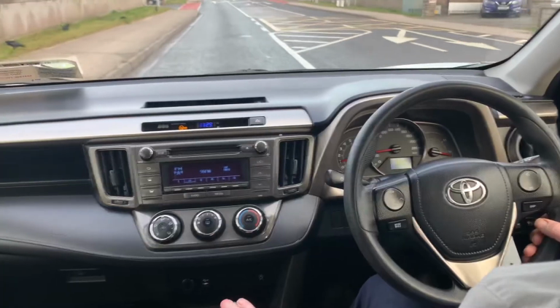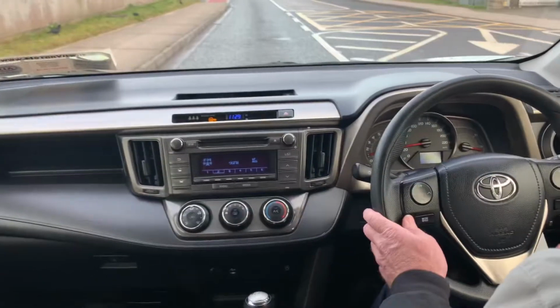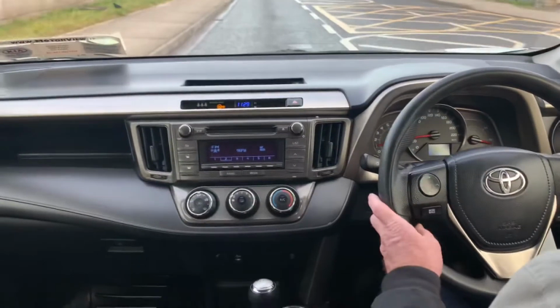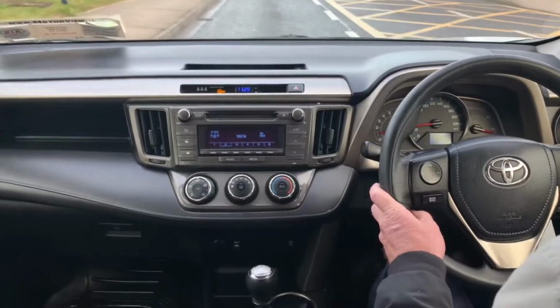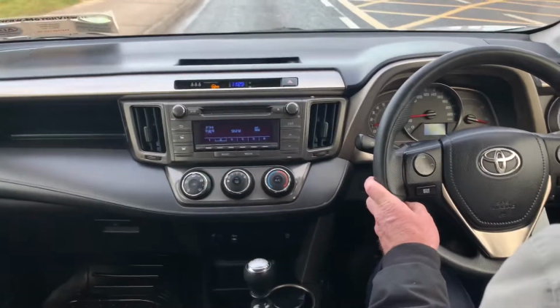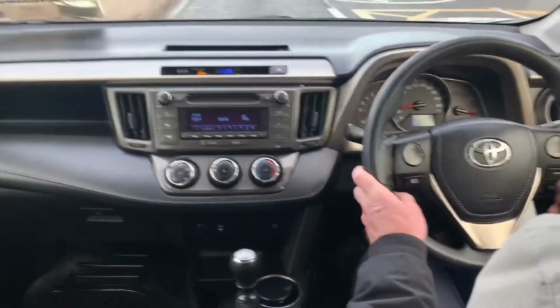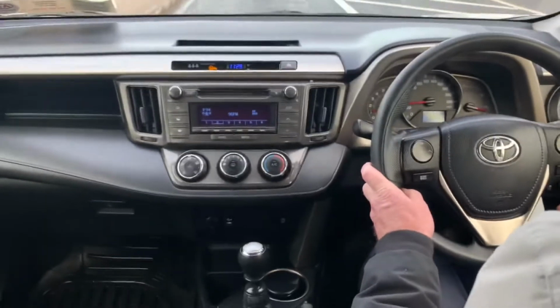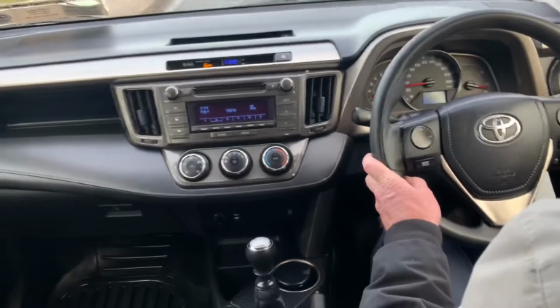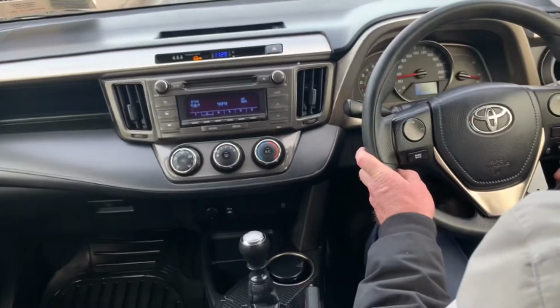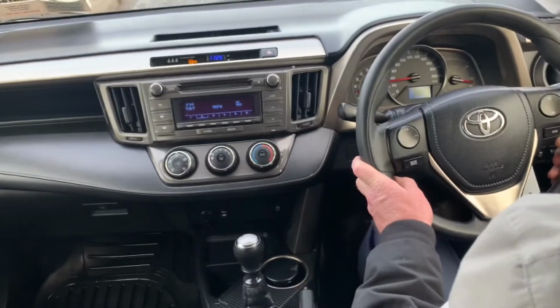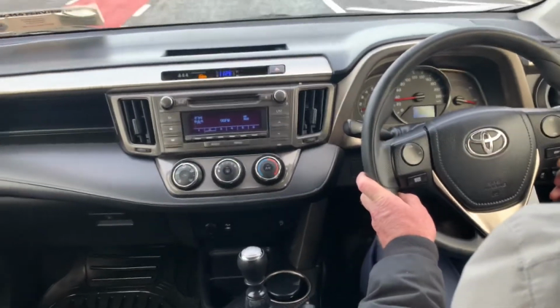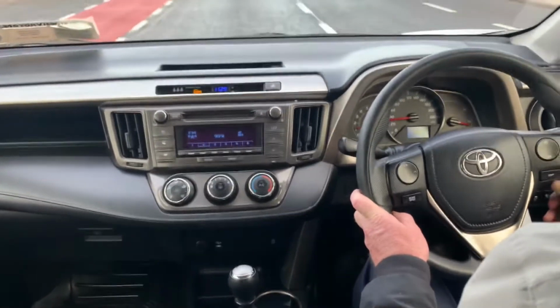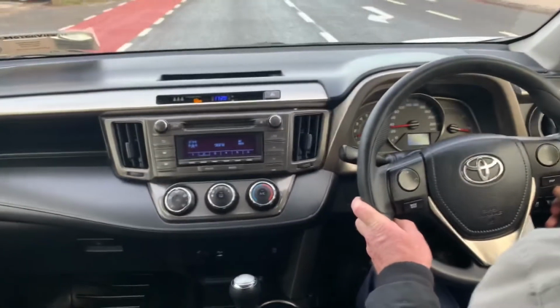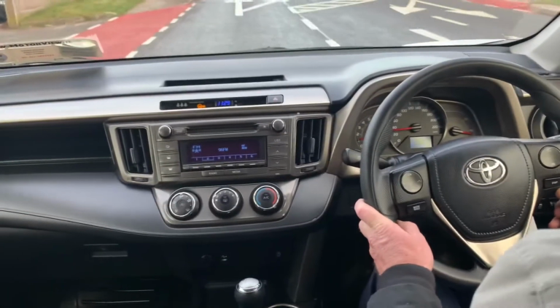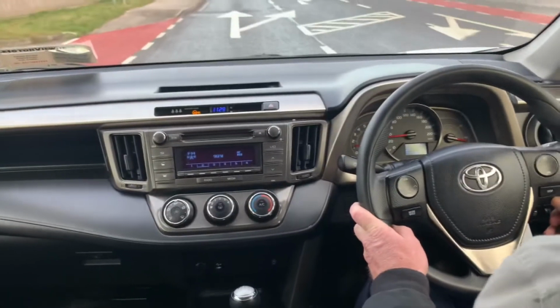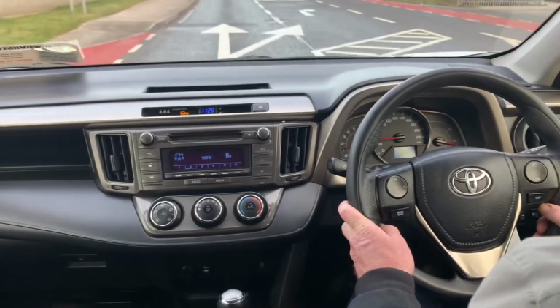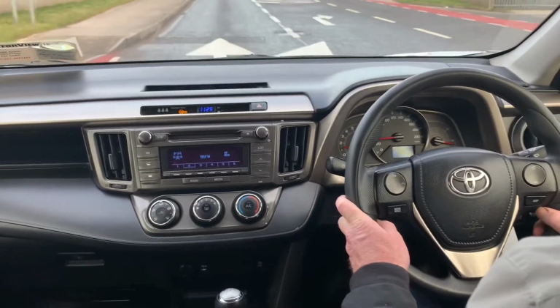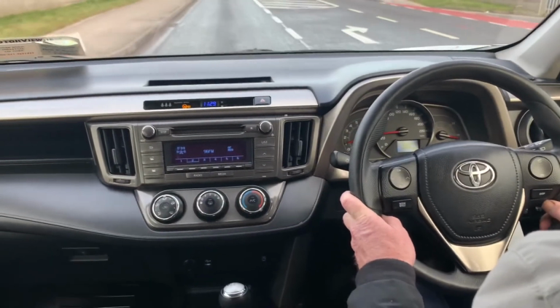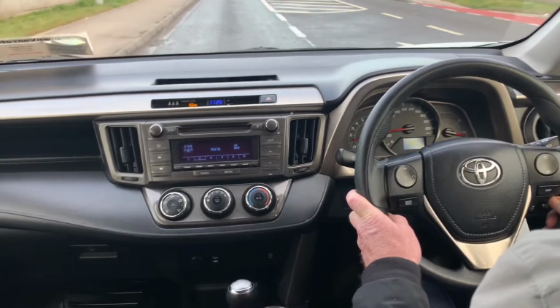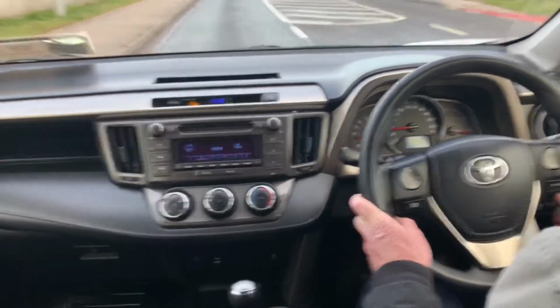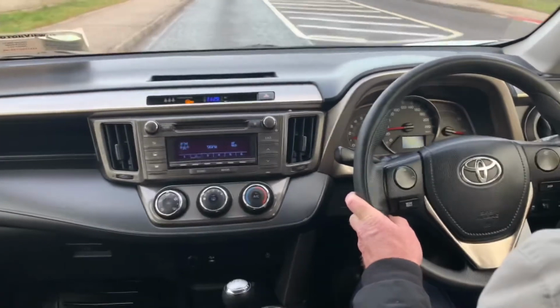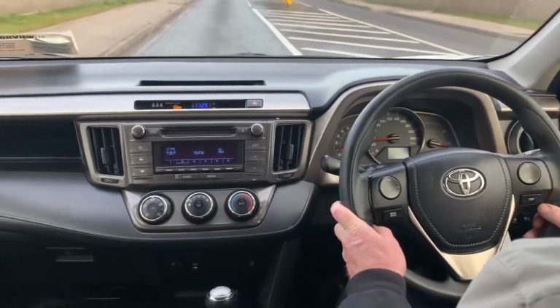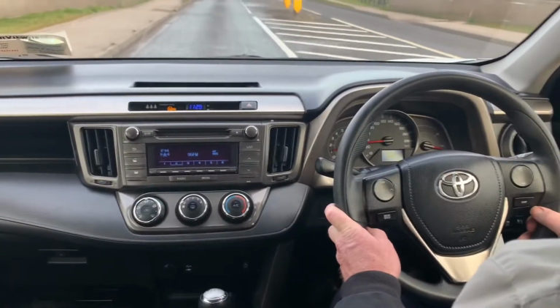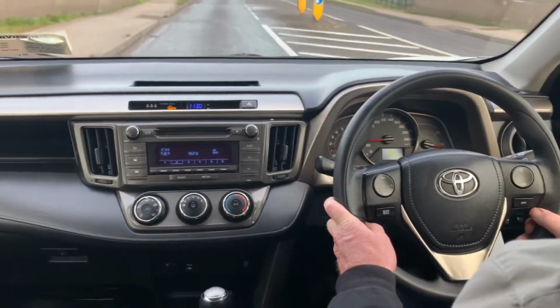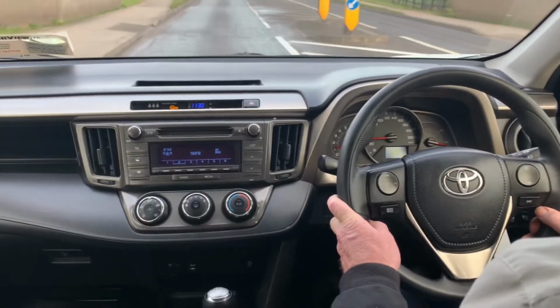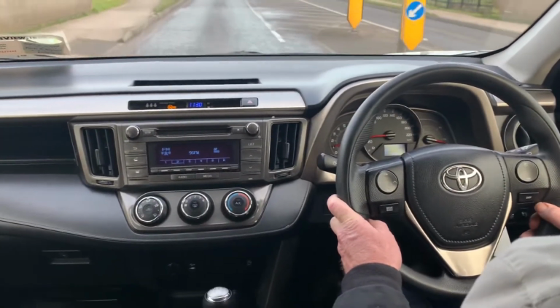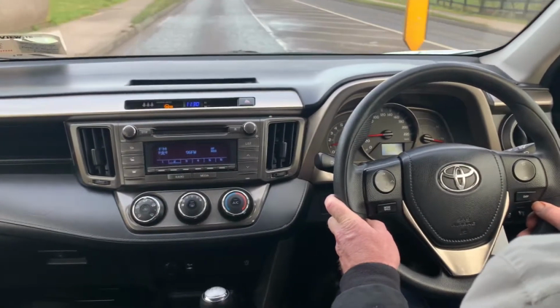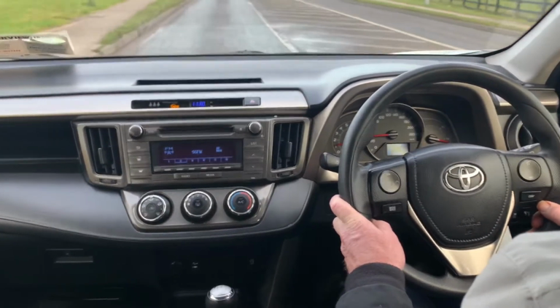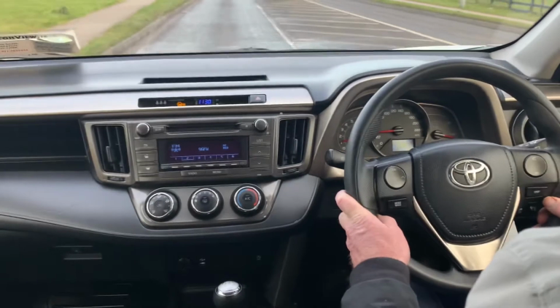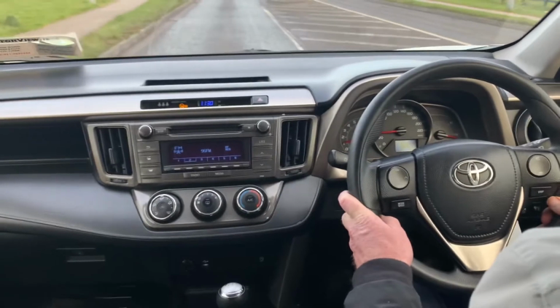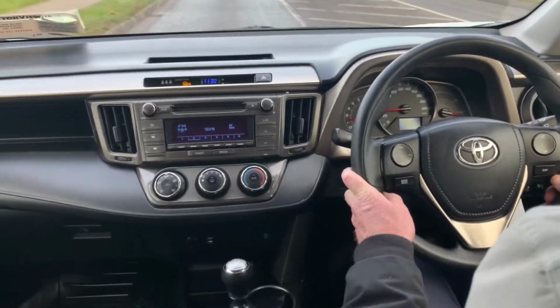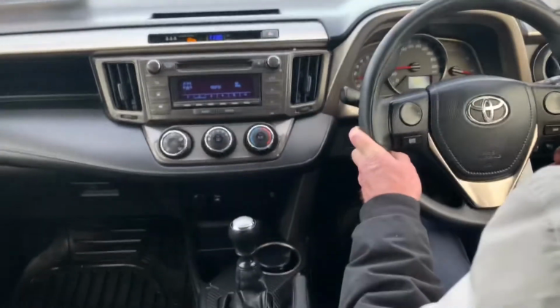Taking a look inside this quality Toyota RAV4, this is a 2014 Aura model. It has 87,000 miles on it, a 2 litre diesel engine with a 6 speed manual gearbox.